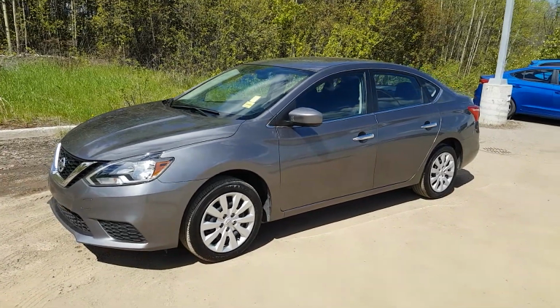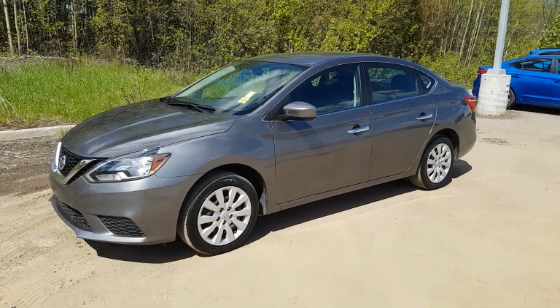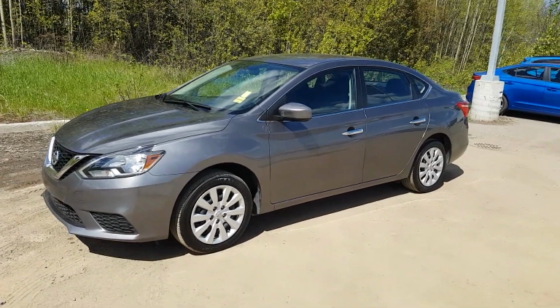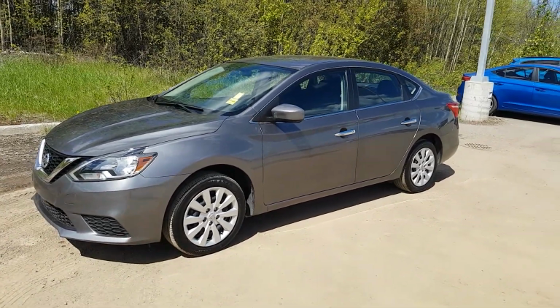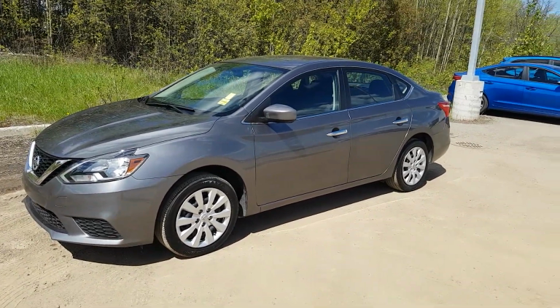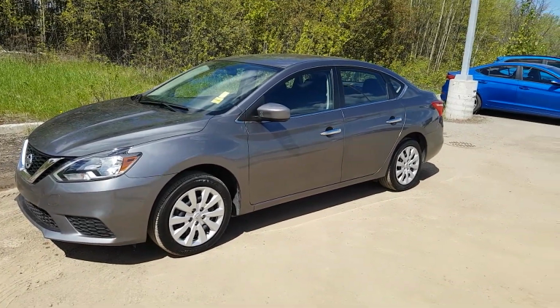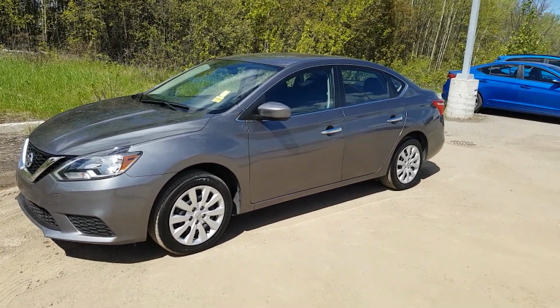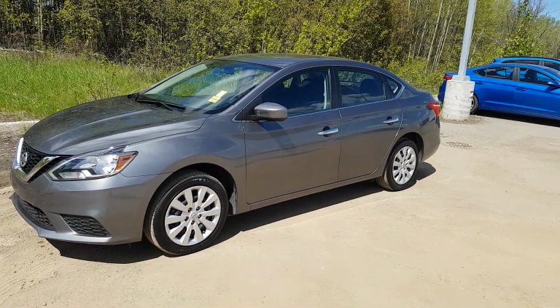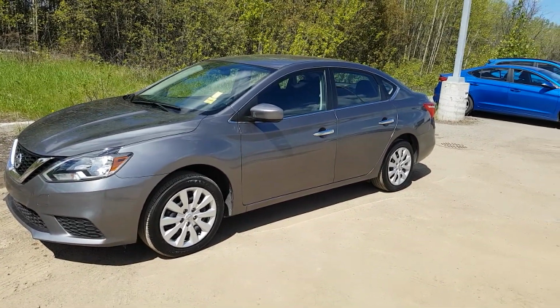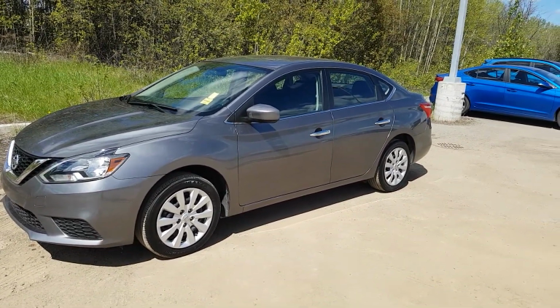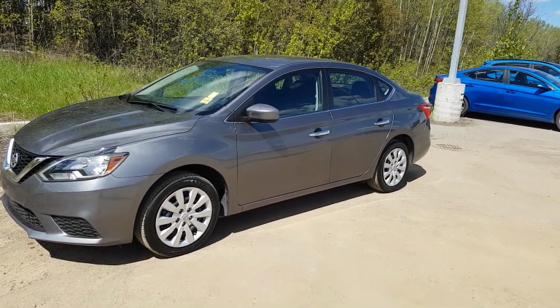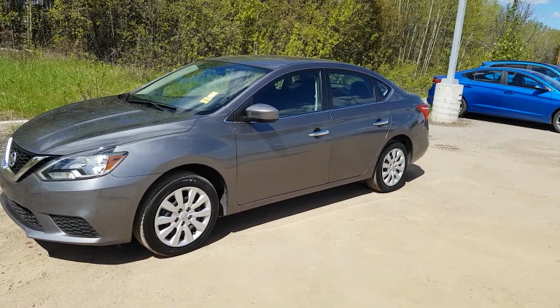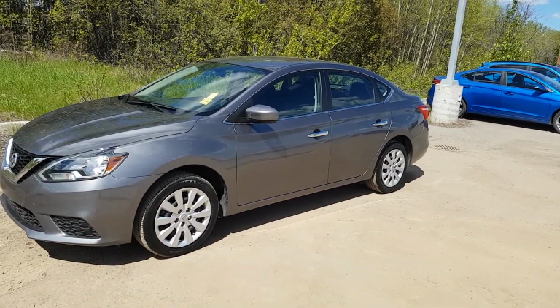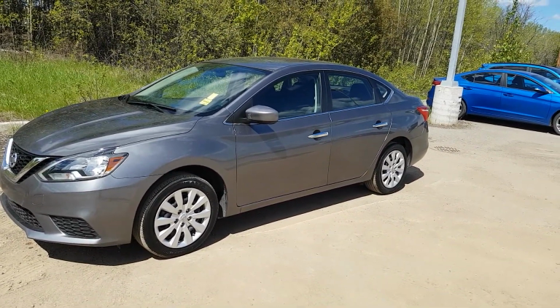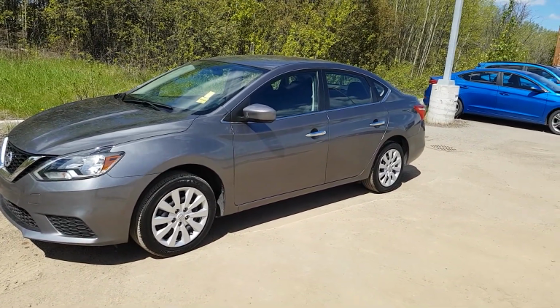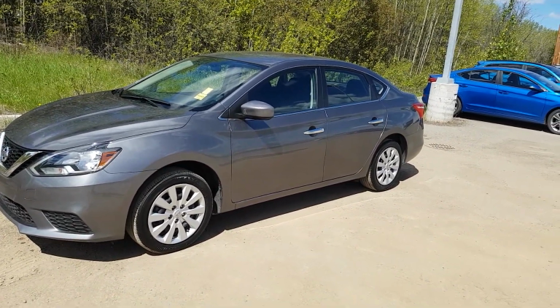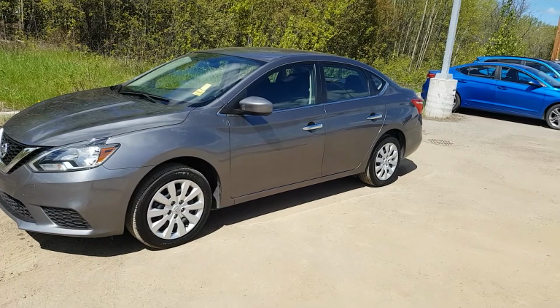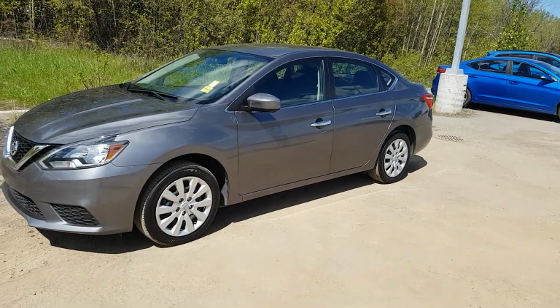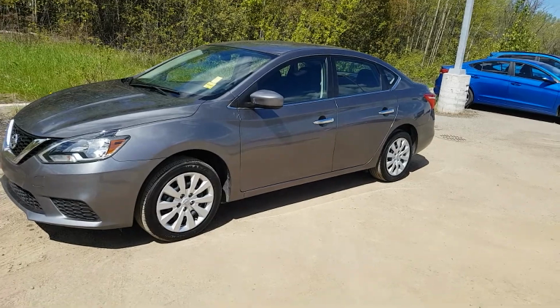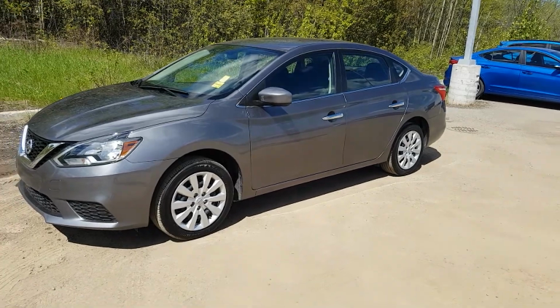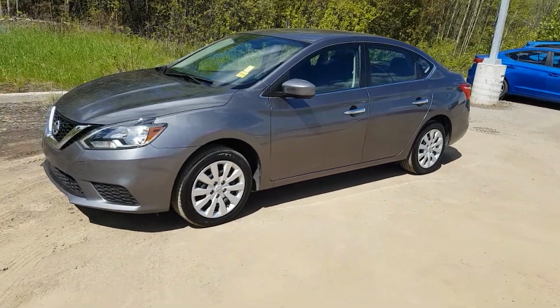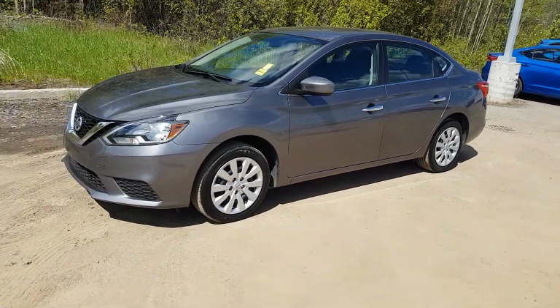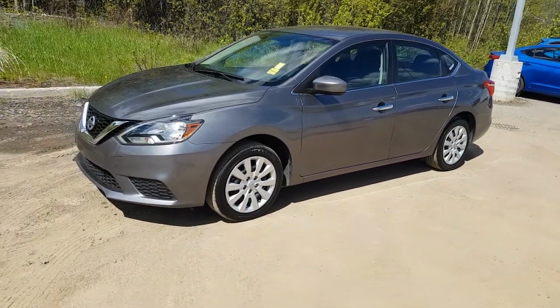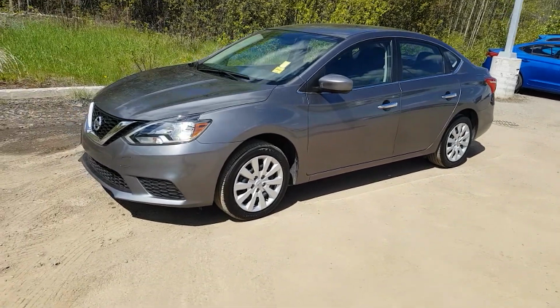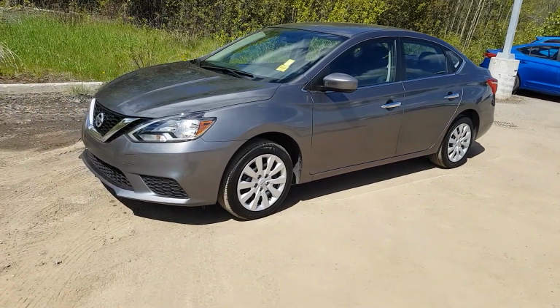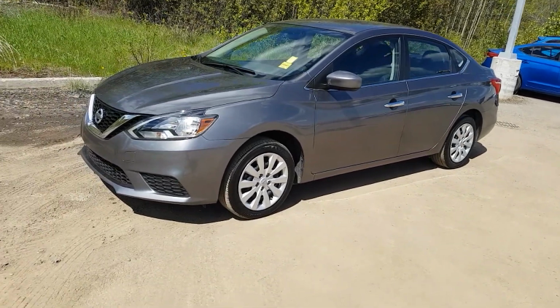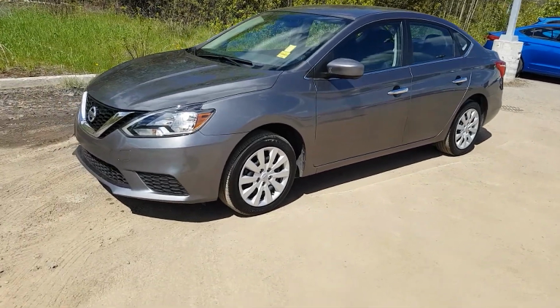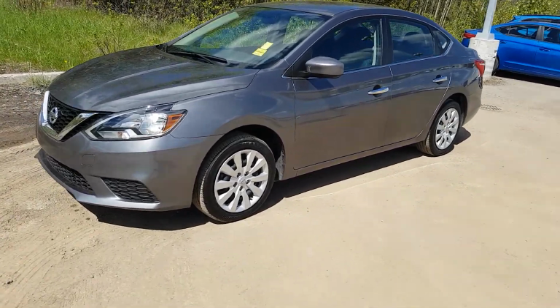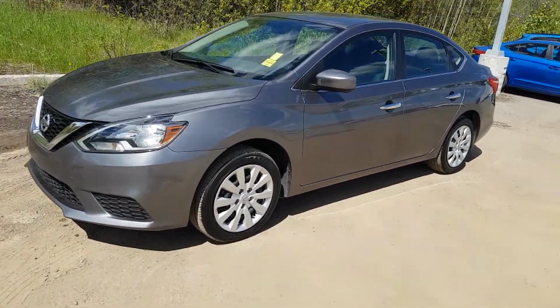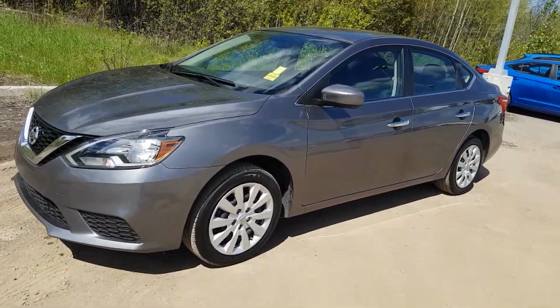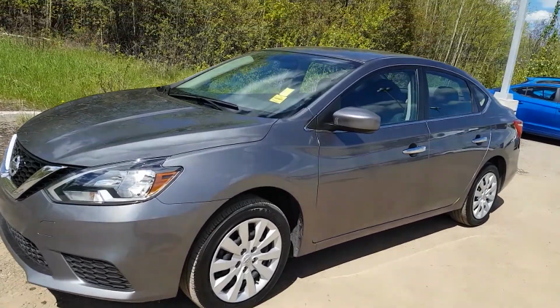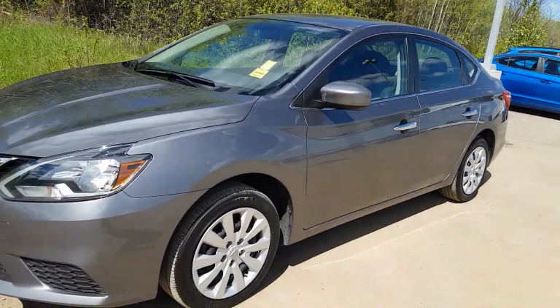Hi guys, Avery here at Northland Hyundai. Today we're looking at a 2016 Nissan Sentra S. This model is gray in color and I'm just going to bring you on a brief walkthrough.